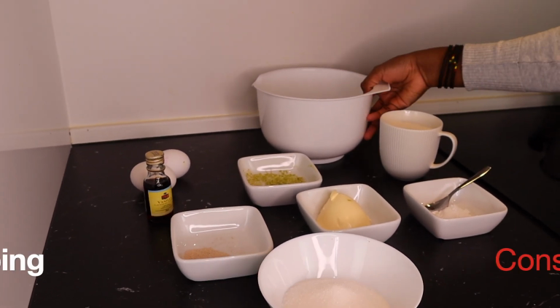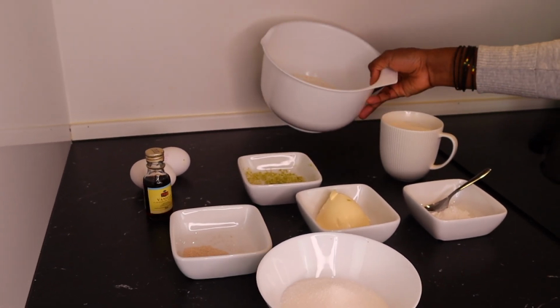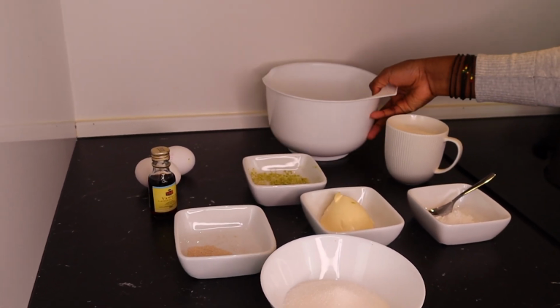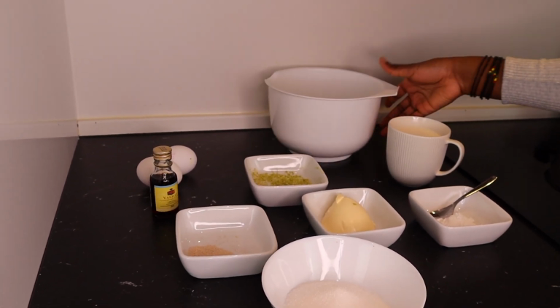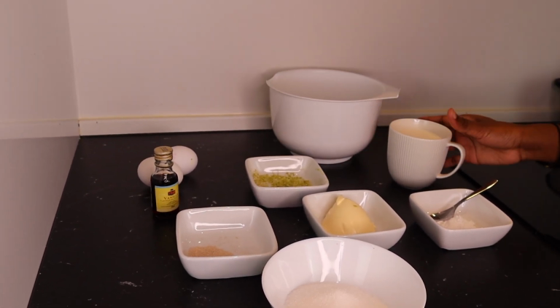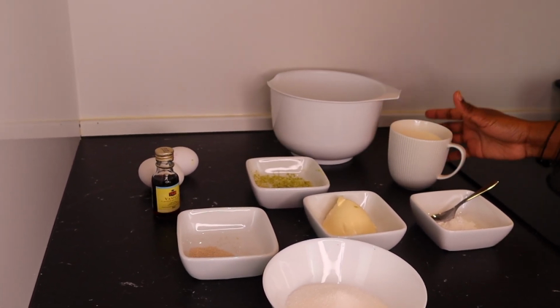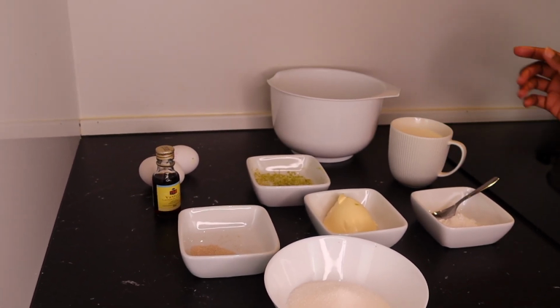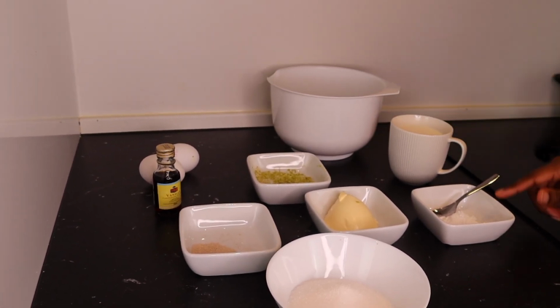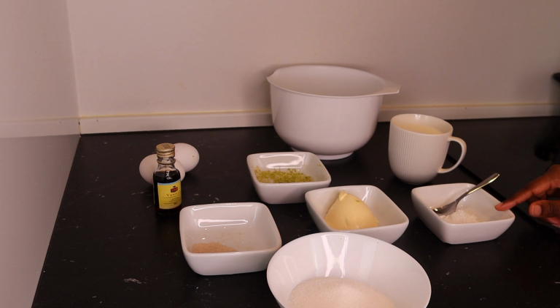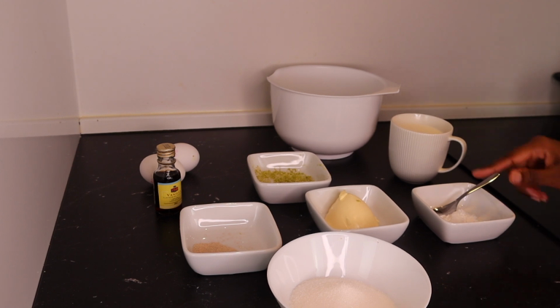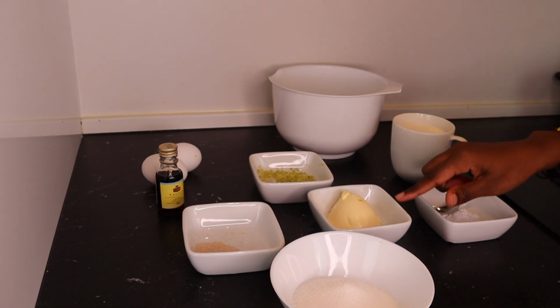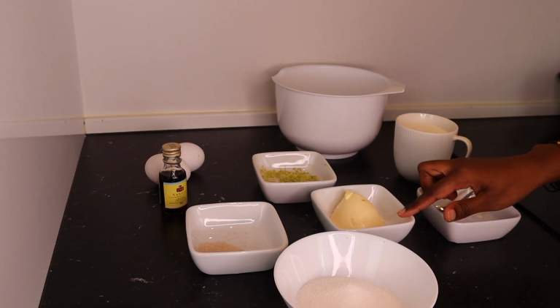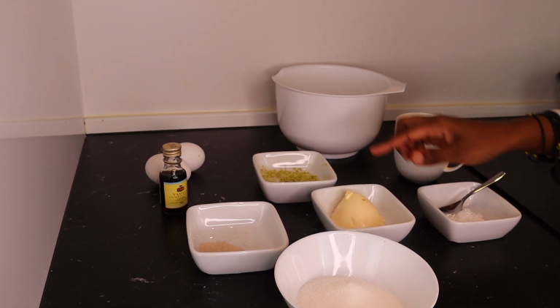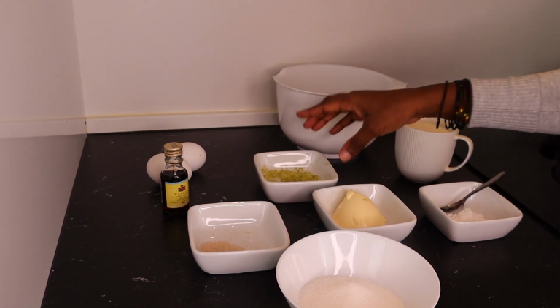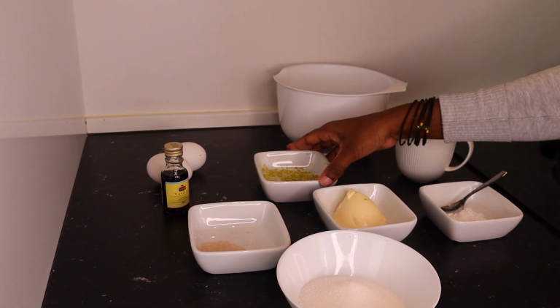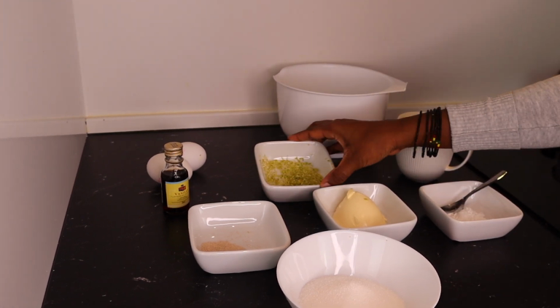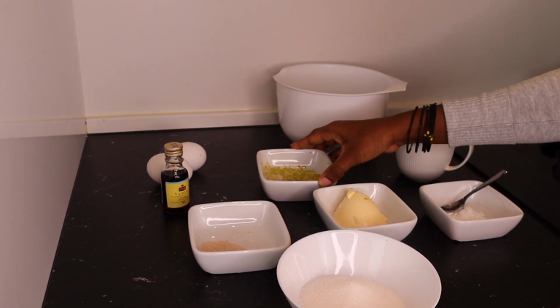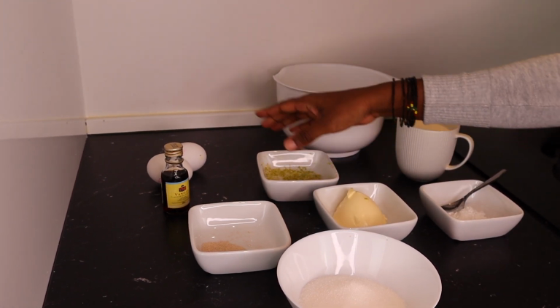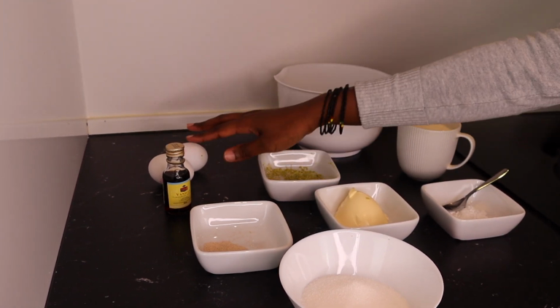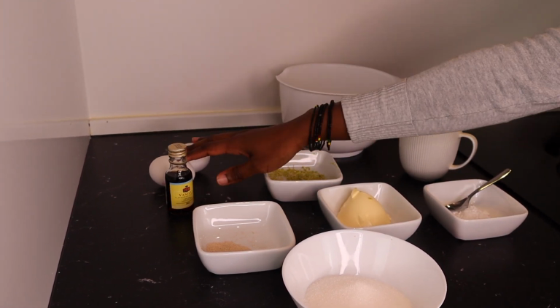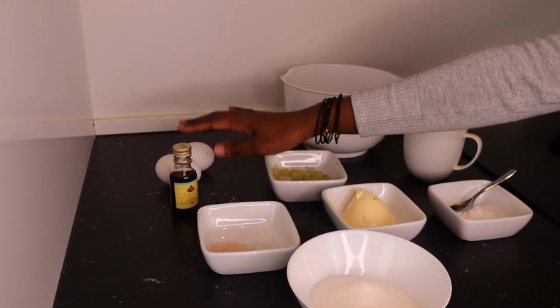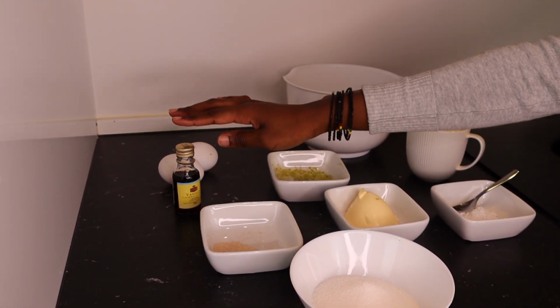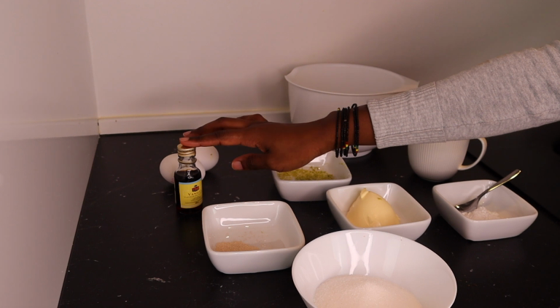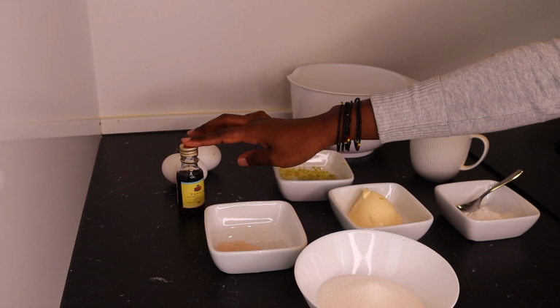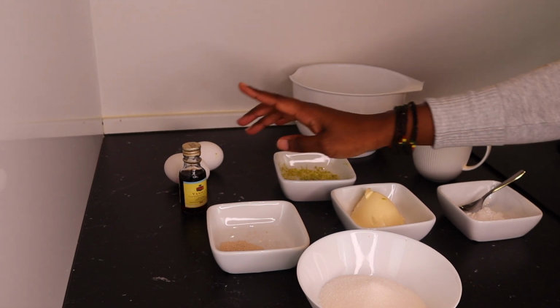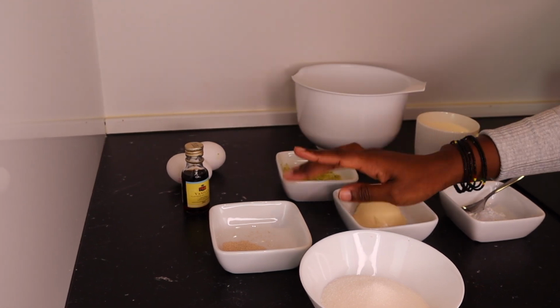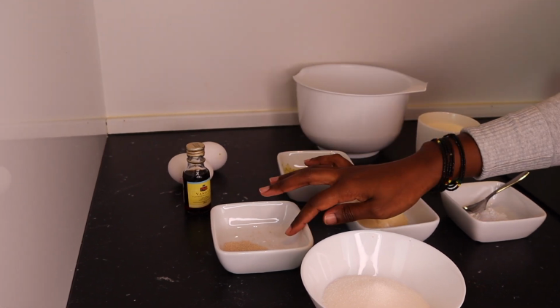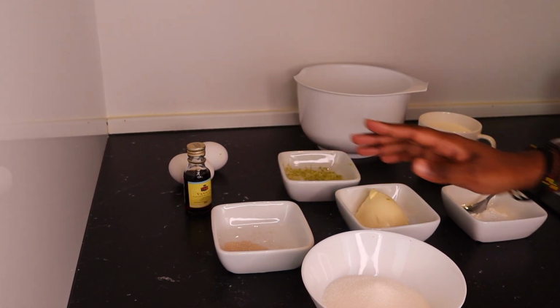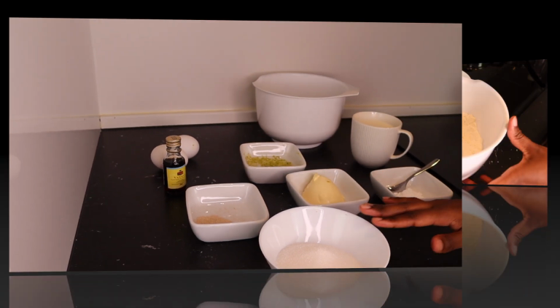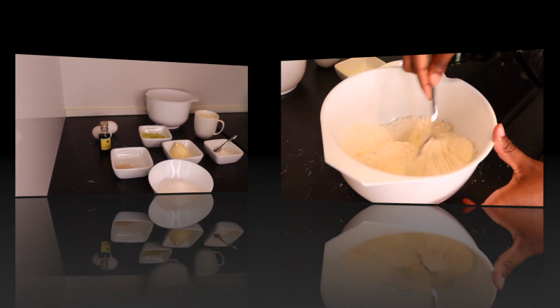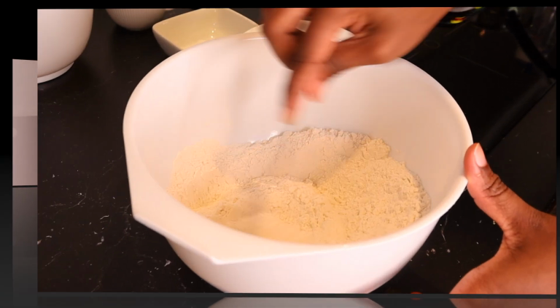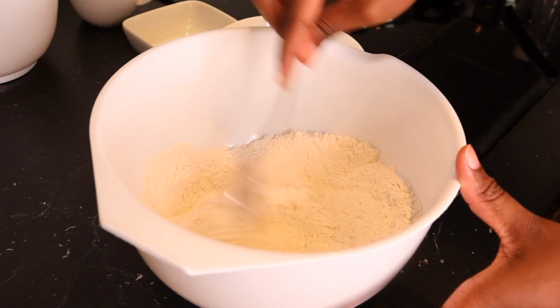For the ingredients to make mandazi you need flour, milk, baking powder, butter, lime peelings, eggs, vanilla, yeast, and sugar.